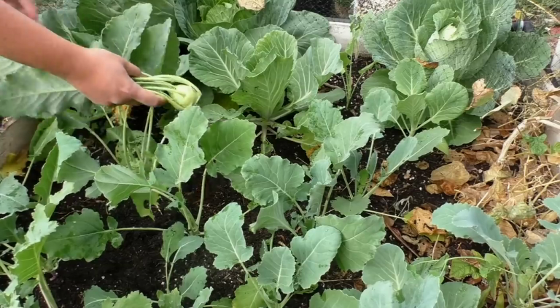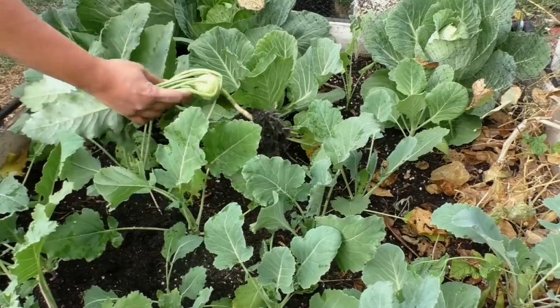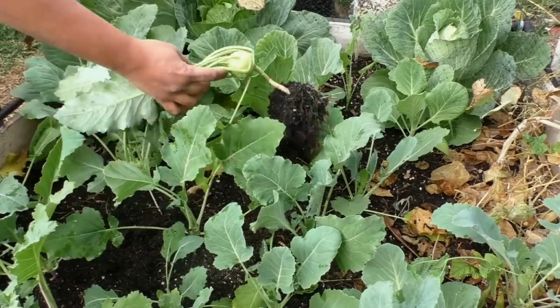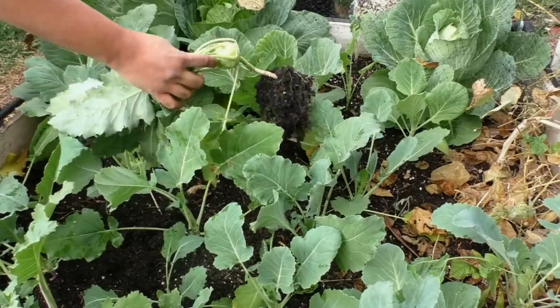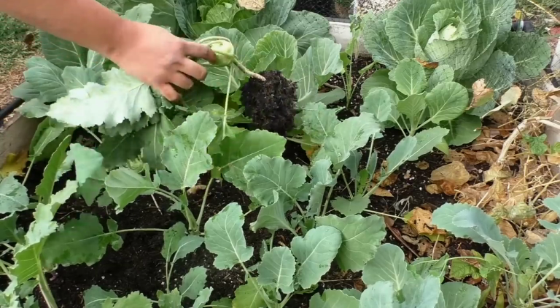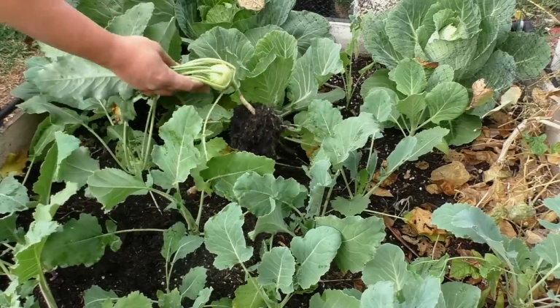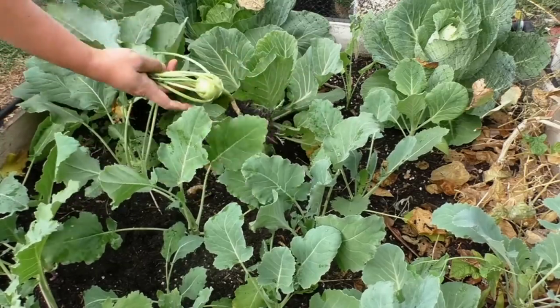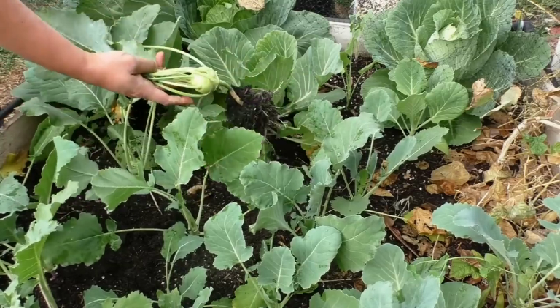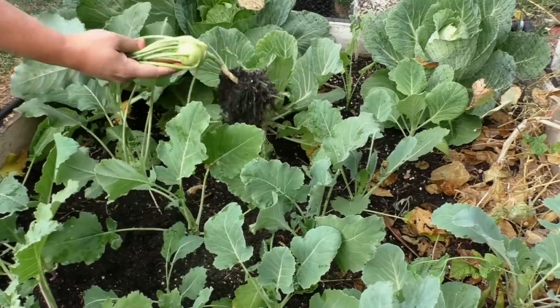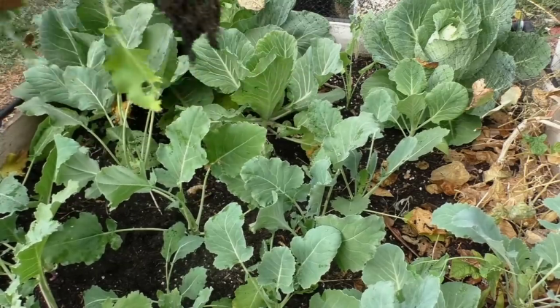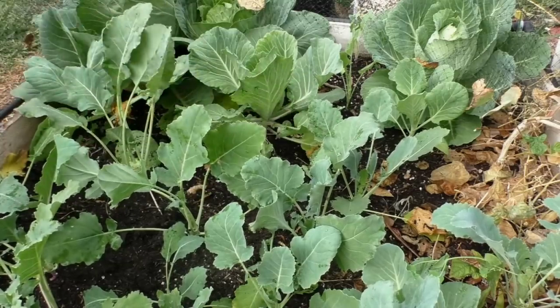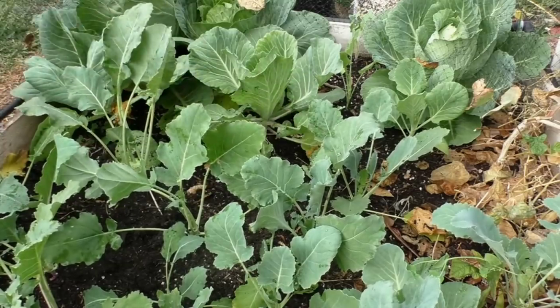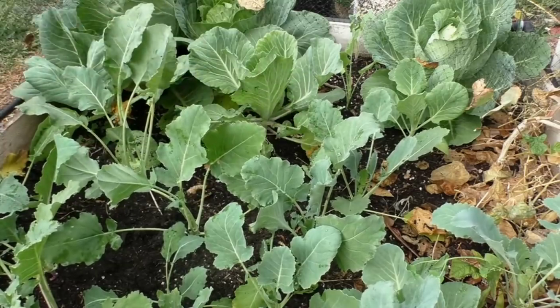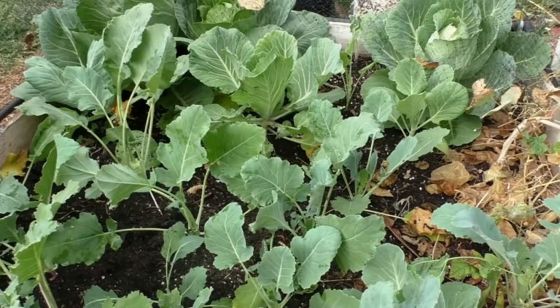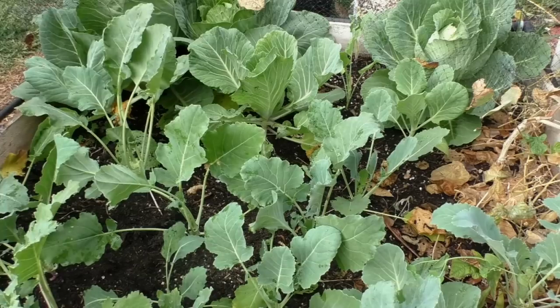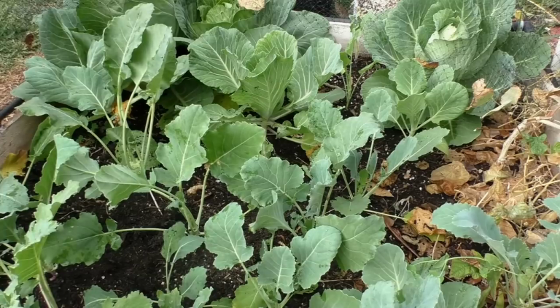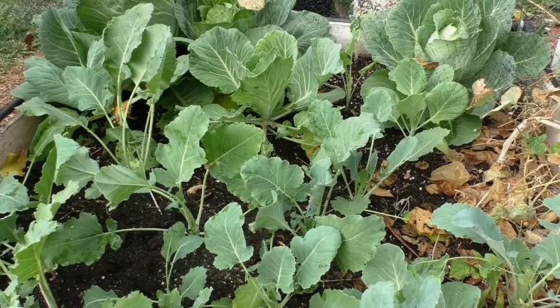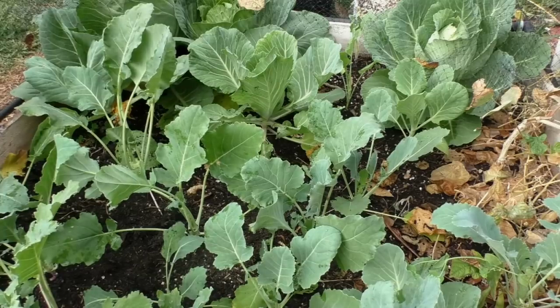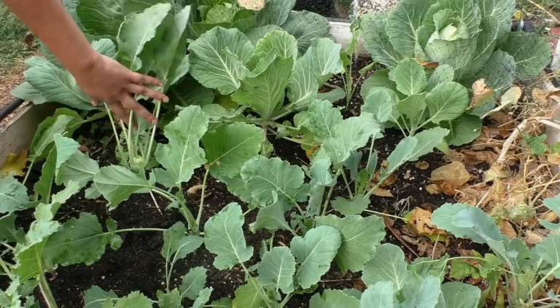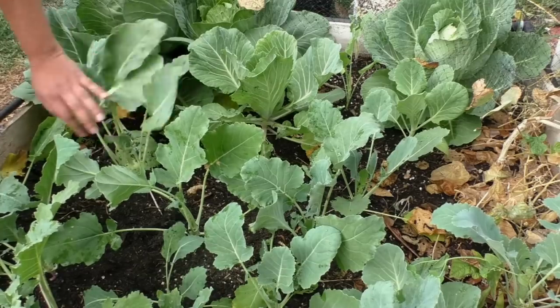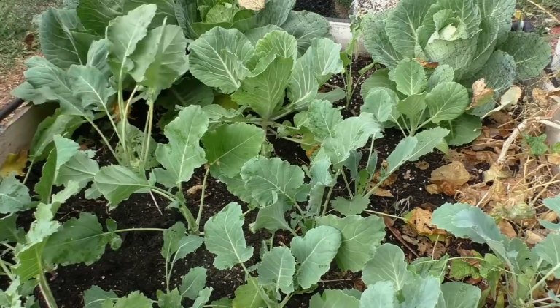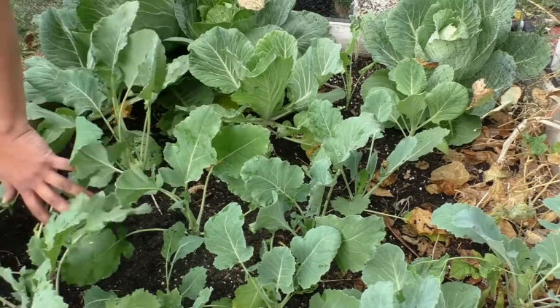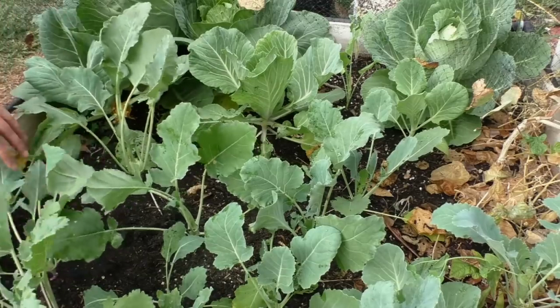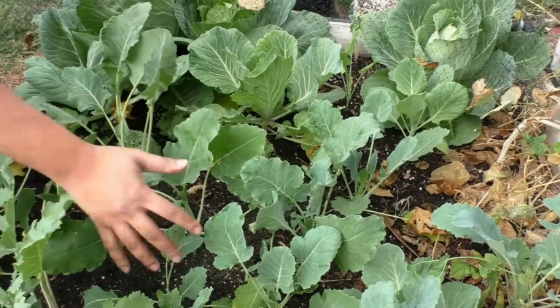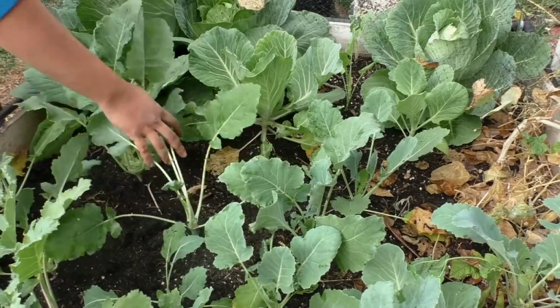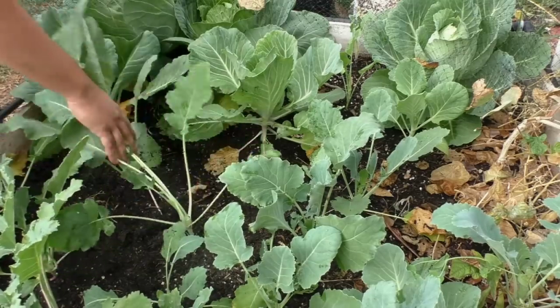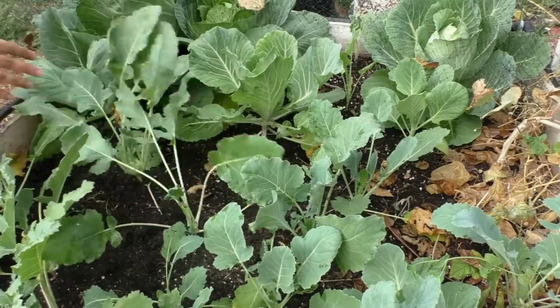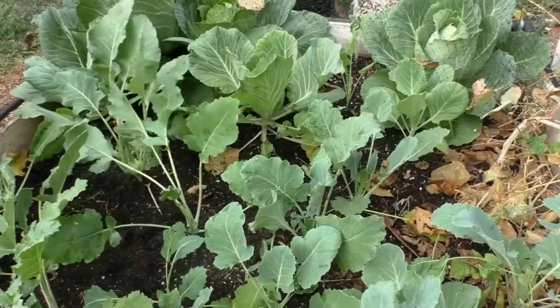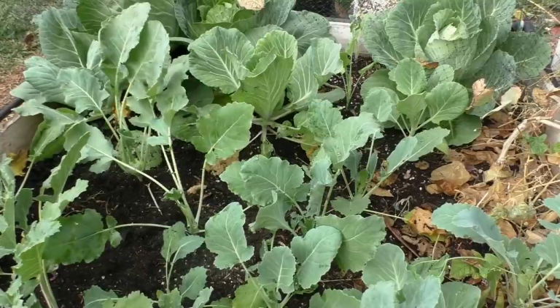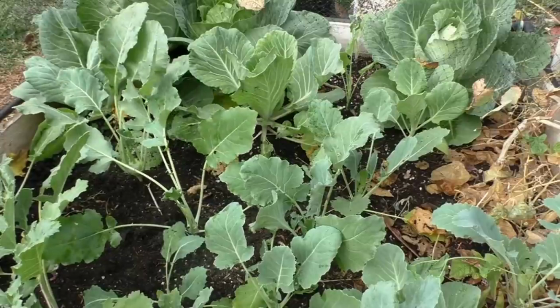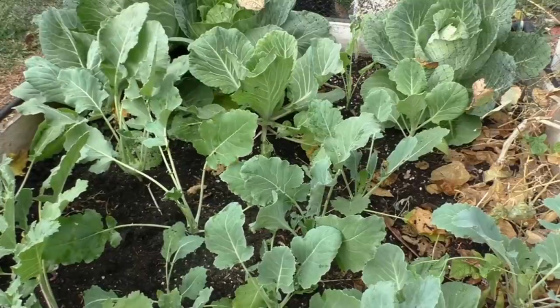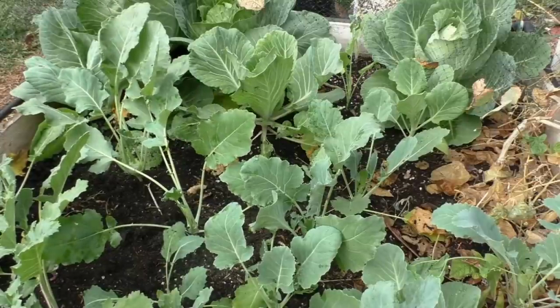If you wait too long to harvest your Kohlrabi, you are going to get a very hard and thick-skinned fruit which you will have to chop off and throw away most of it.